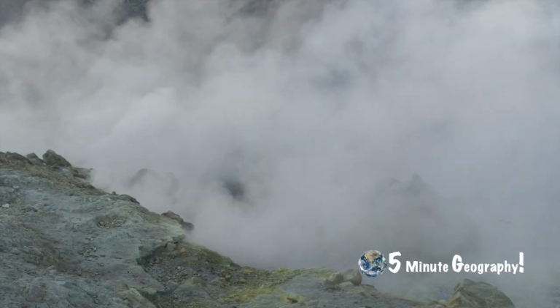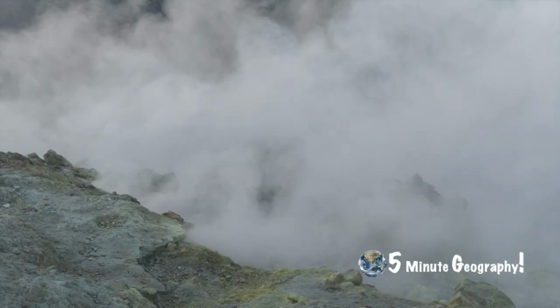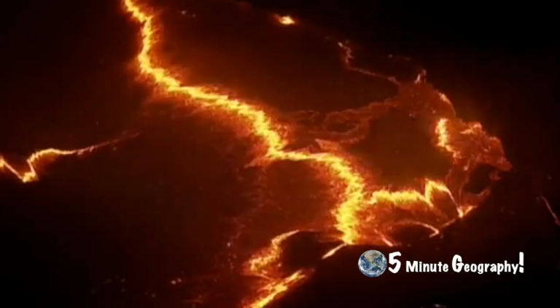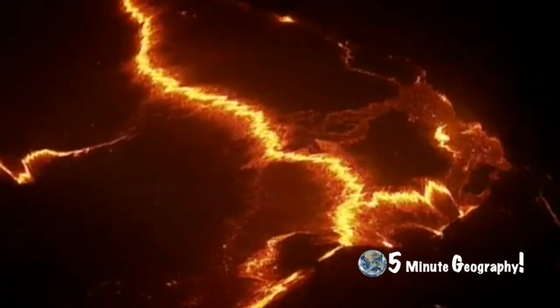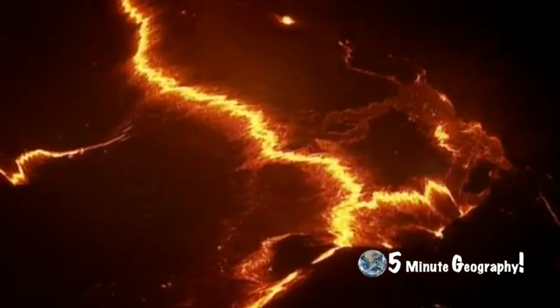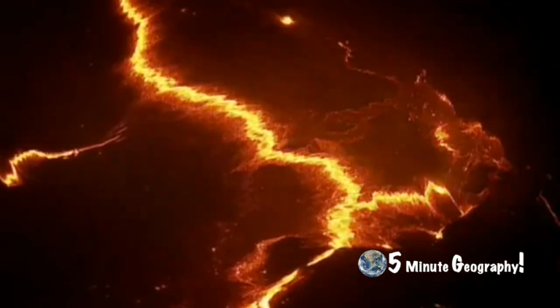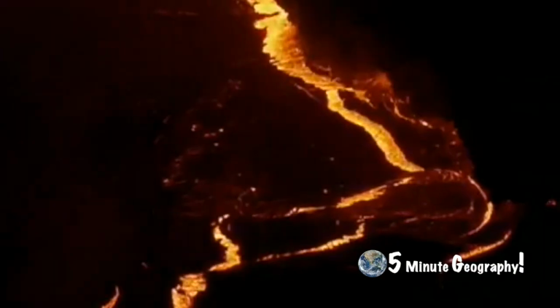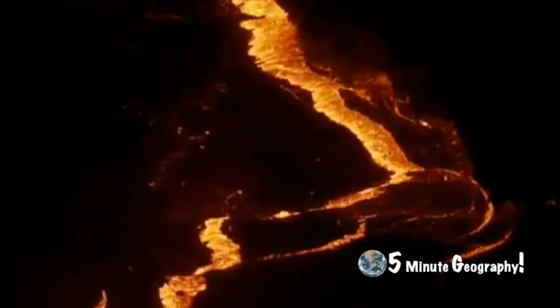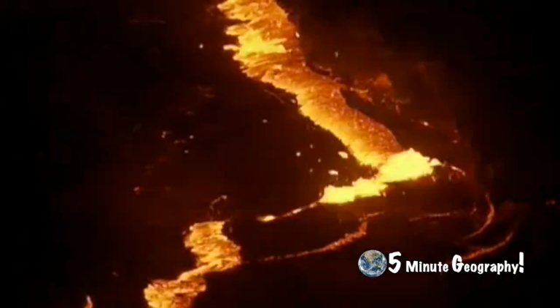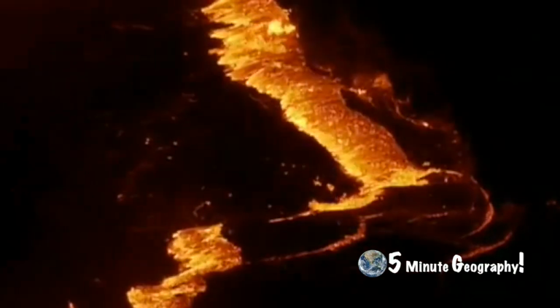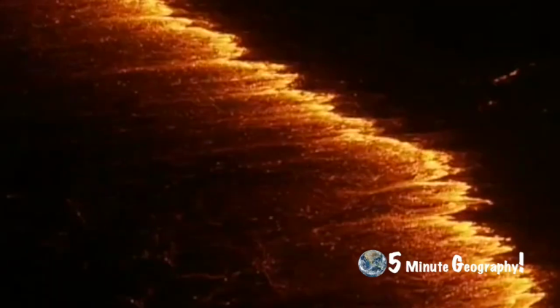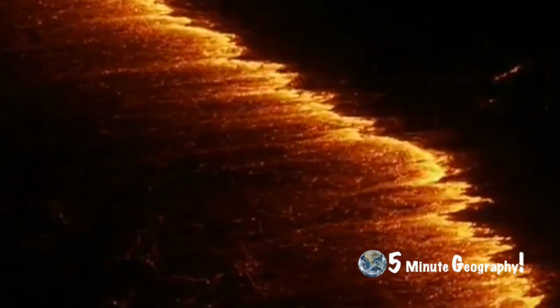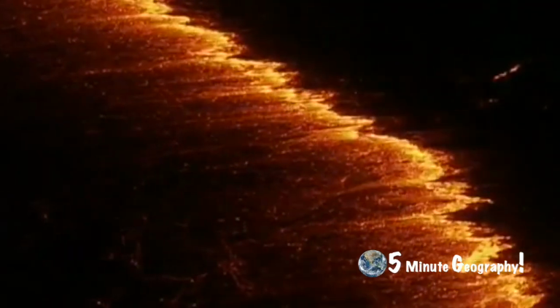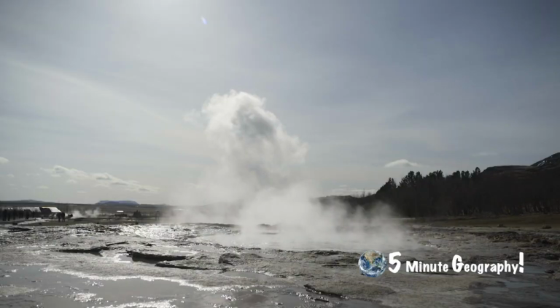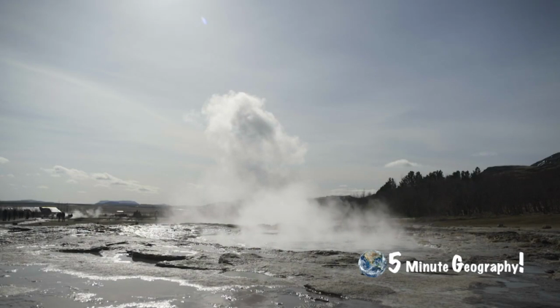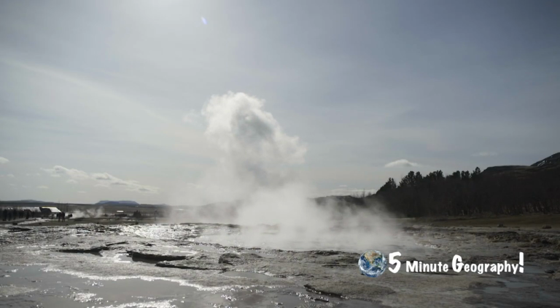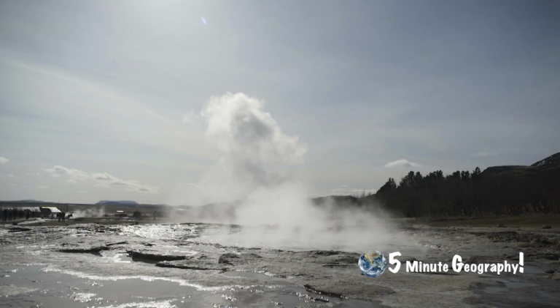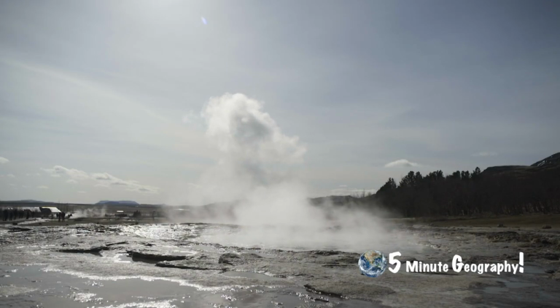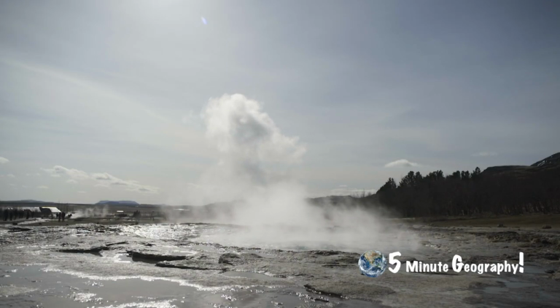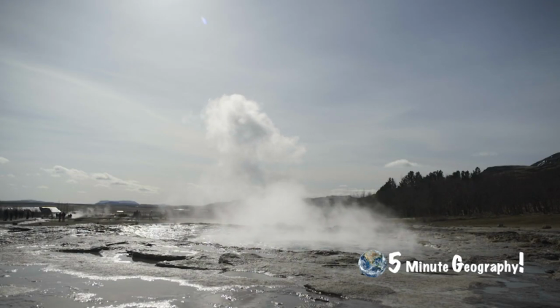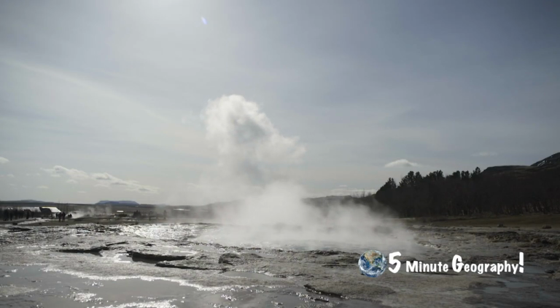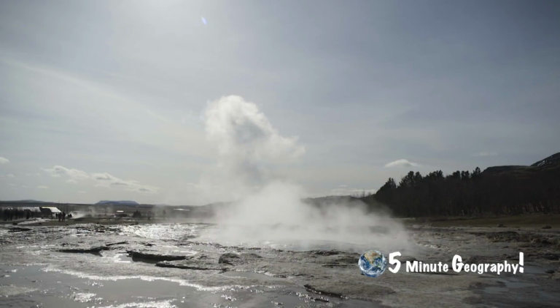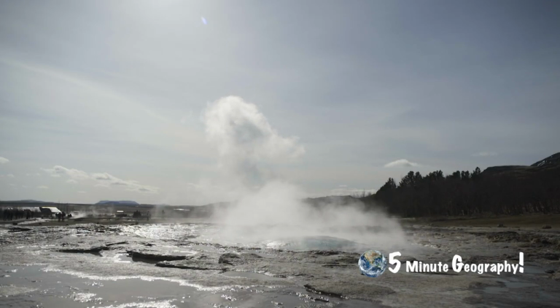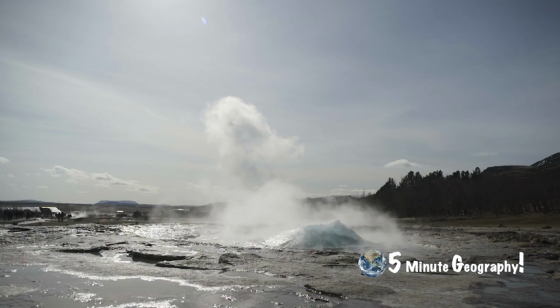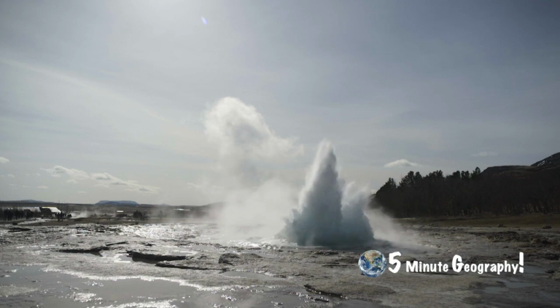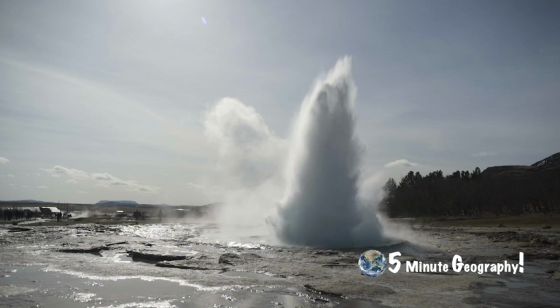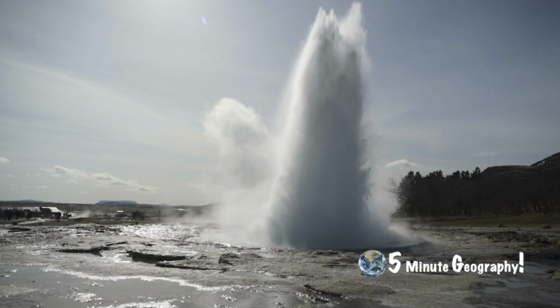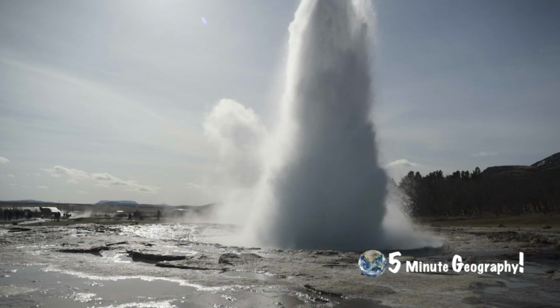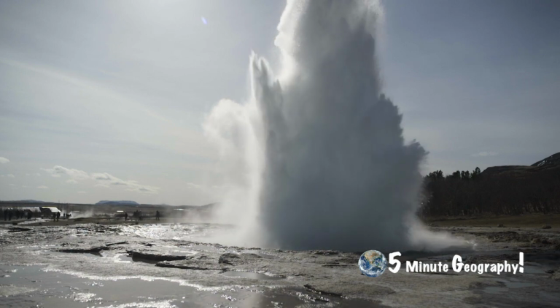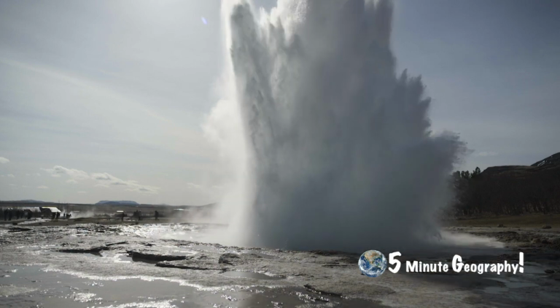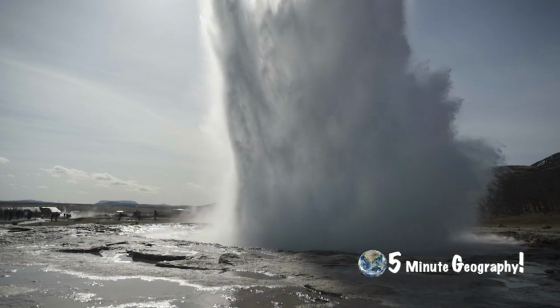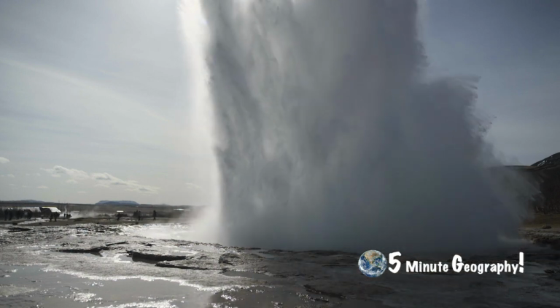Geothermal energy is energy derived from the heat of the earth. It comes from the Greek words 'geo' meaning earth and 'therm' meaning hot. The groundwater in such areas absorbs the heat from the rocks and becomes hot.